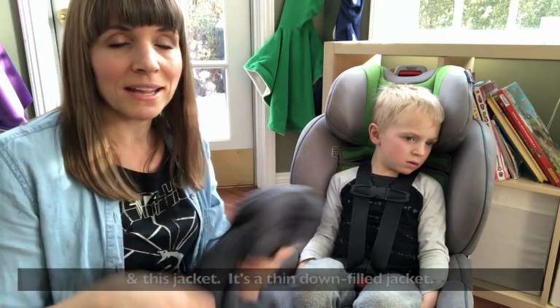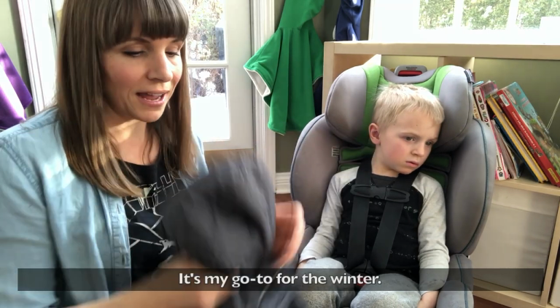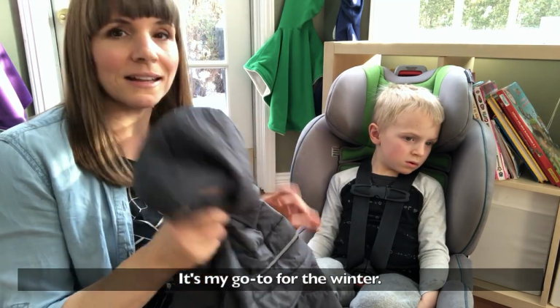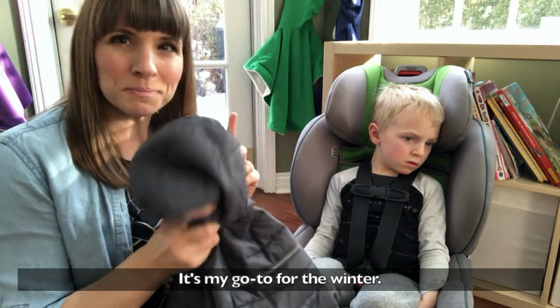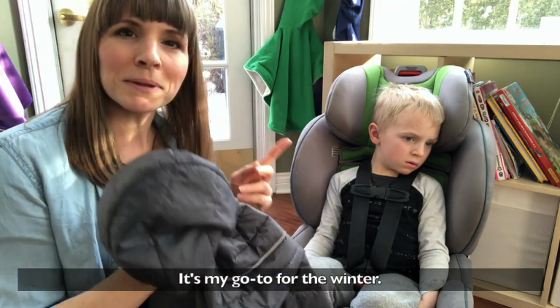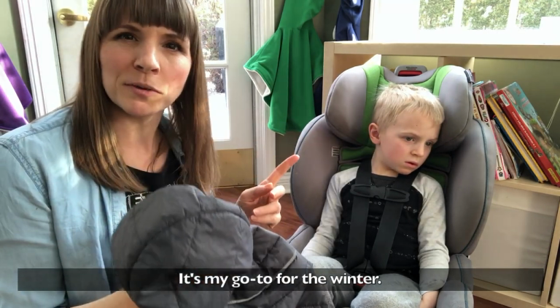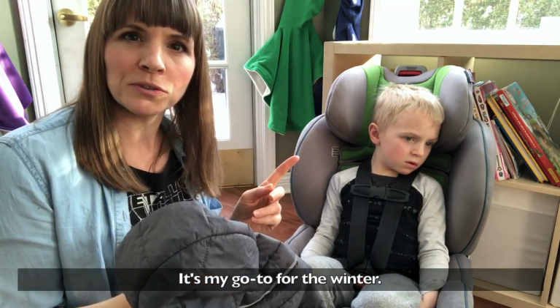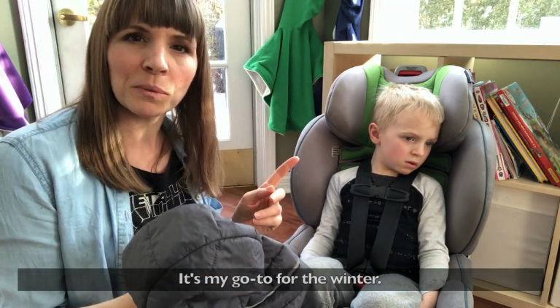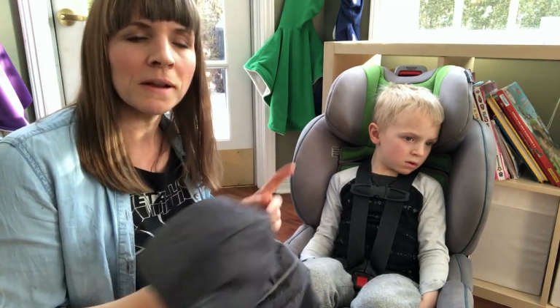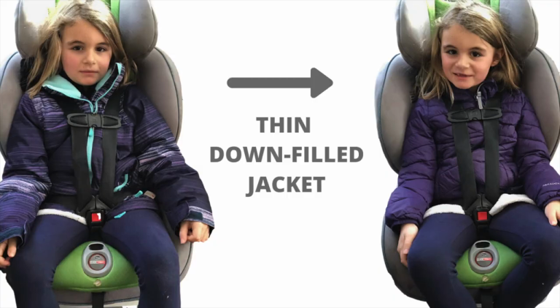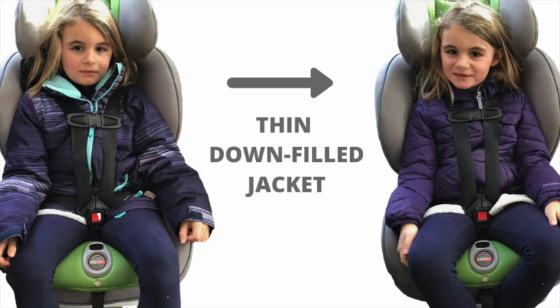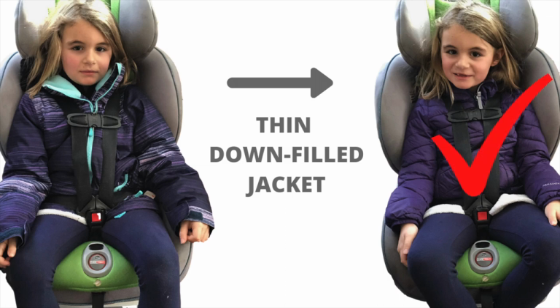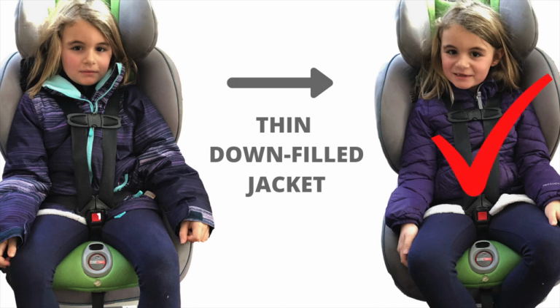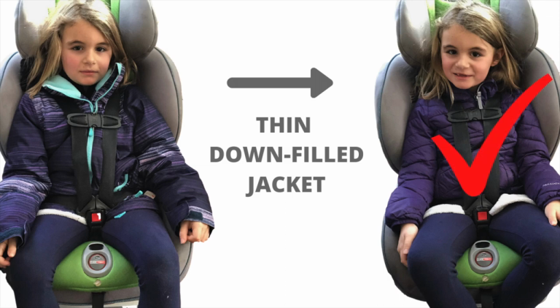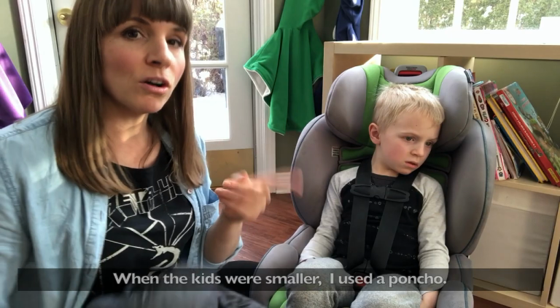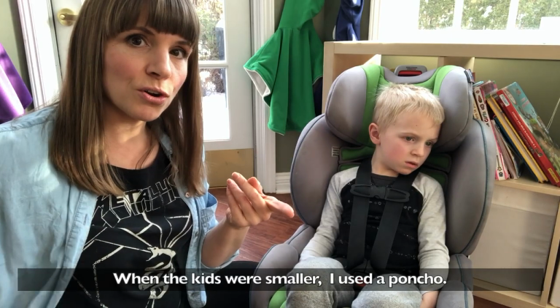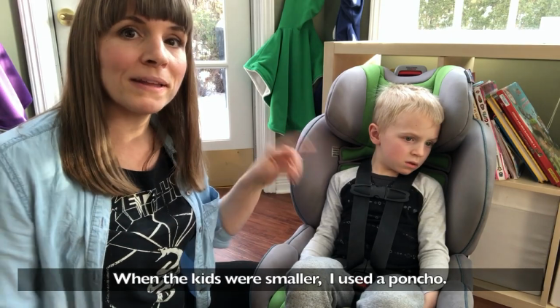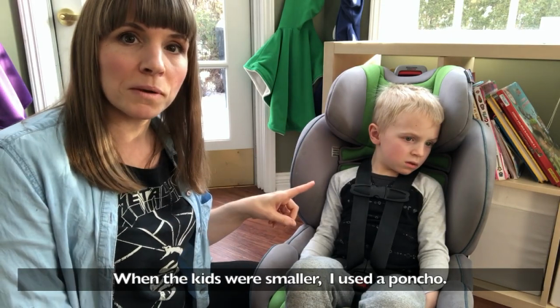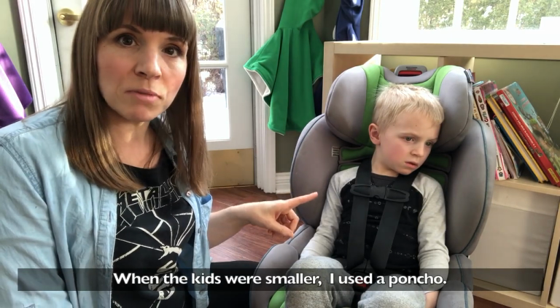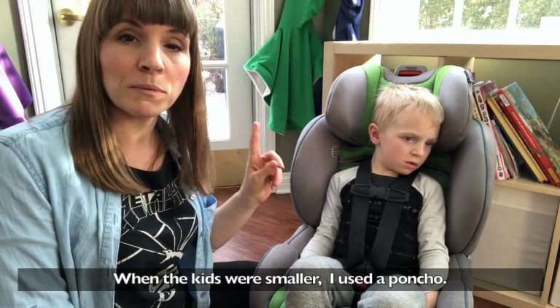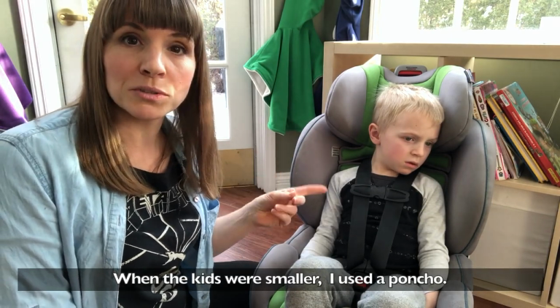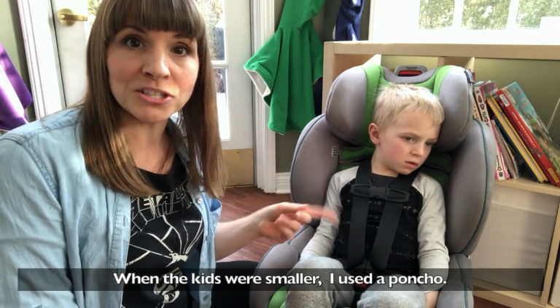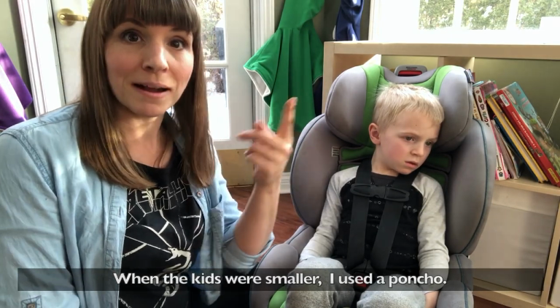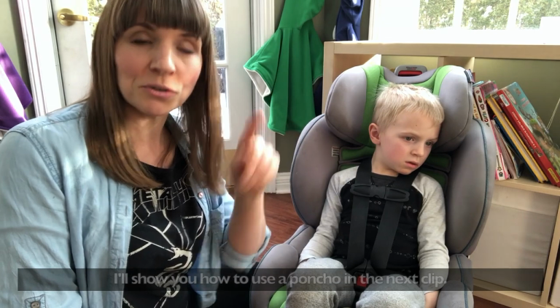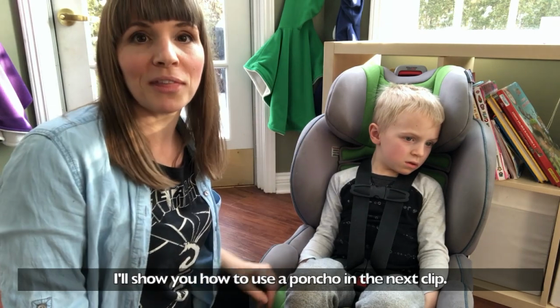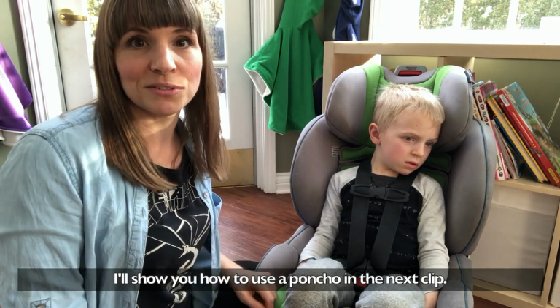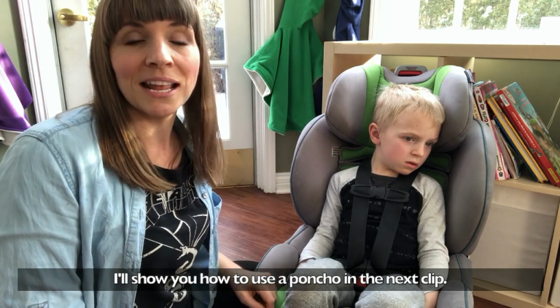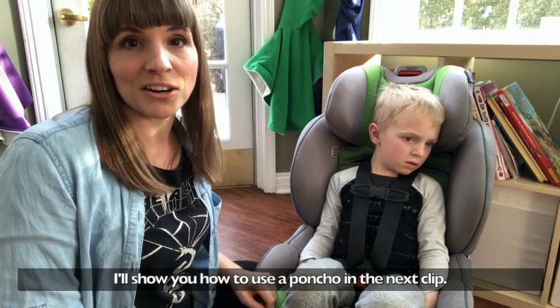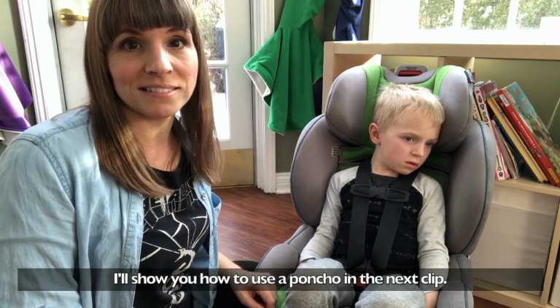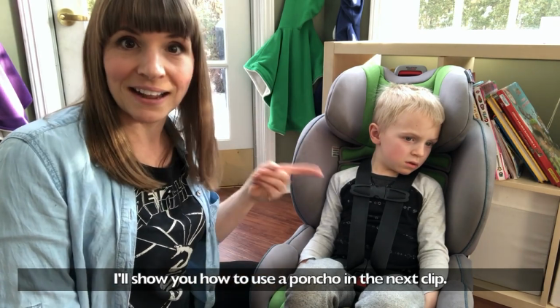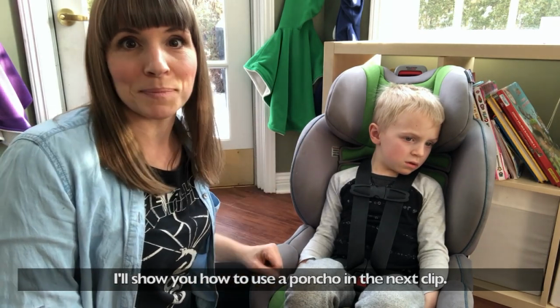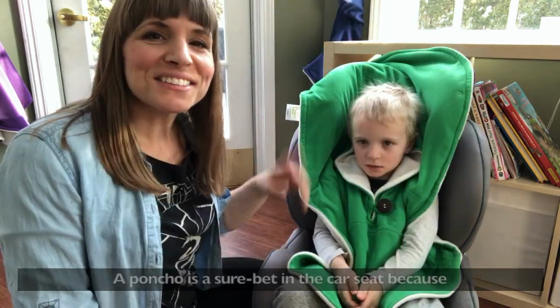This one here is just a thin down jacket, and it's probably my go-to for the winter. Also, when they were a bit smaller I would use a poncho, and I'm going to show you how that is used in the car seat in the next clip.